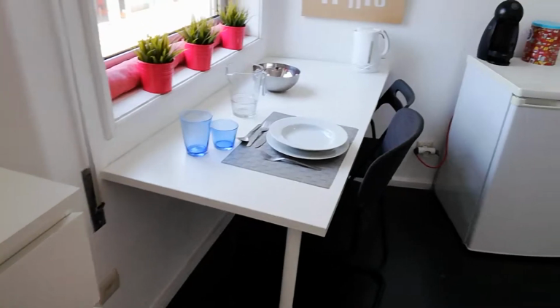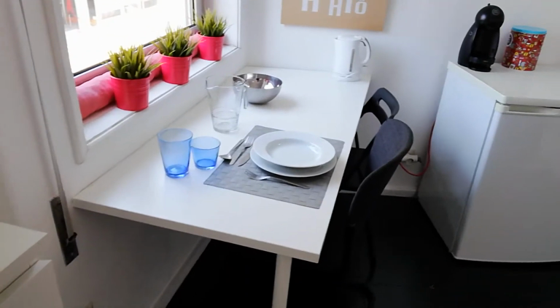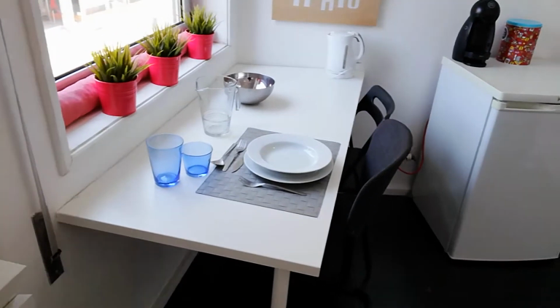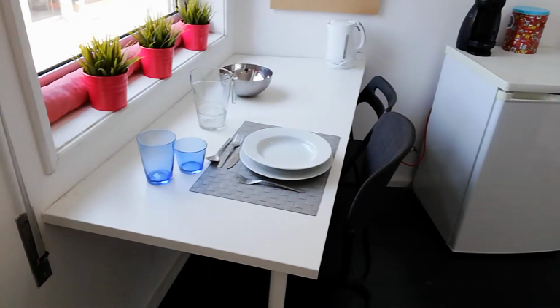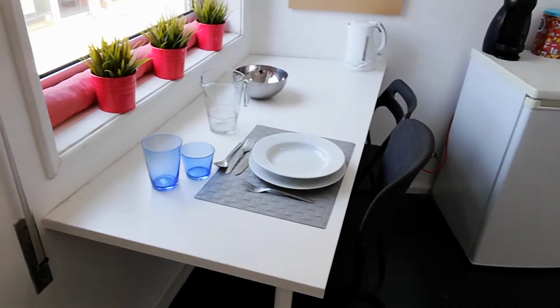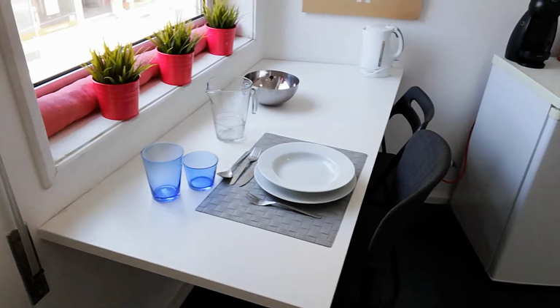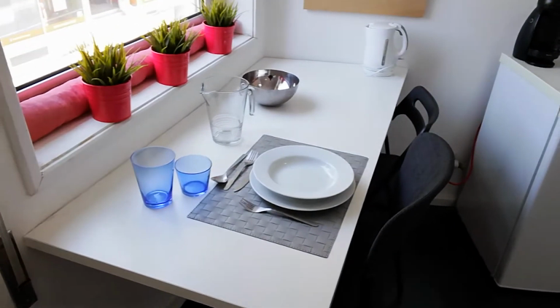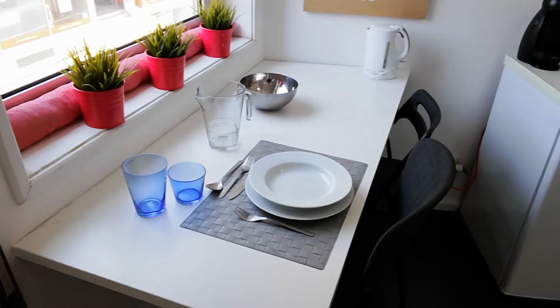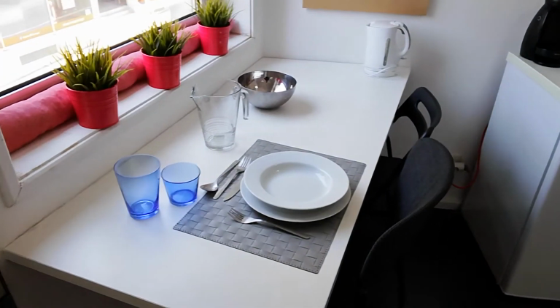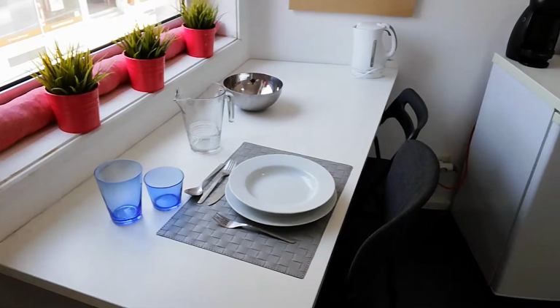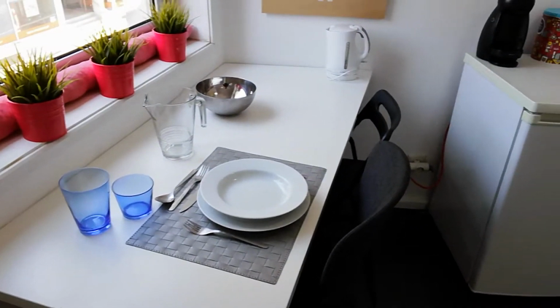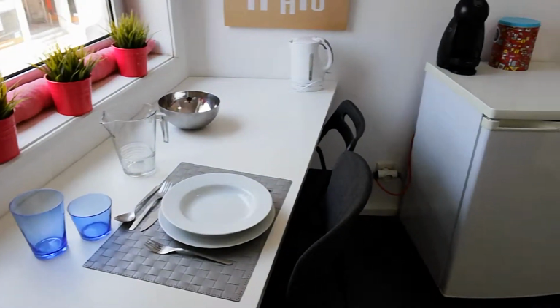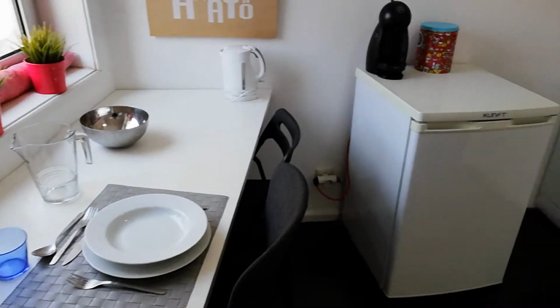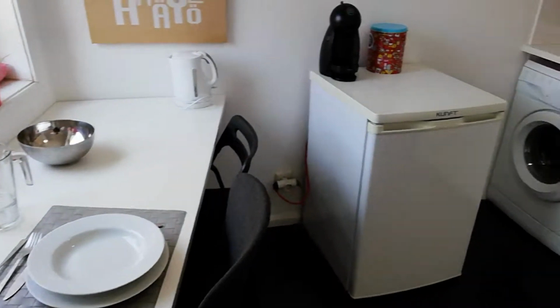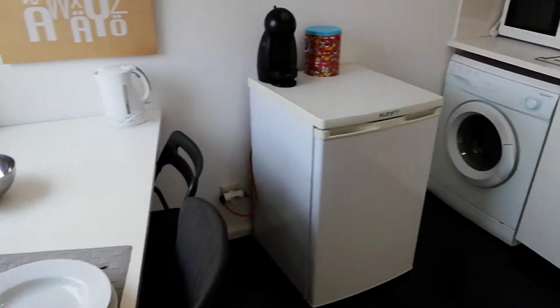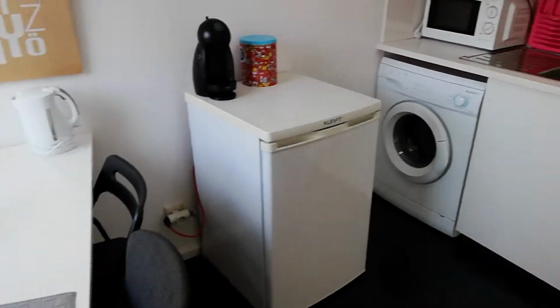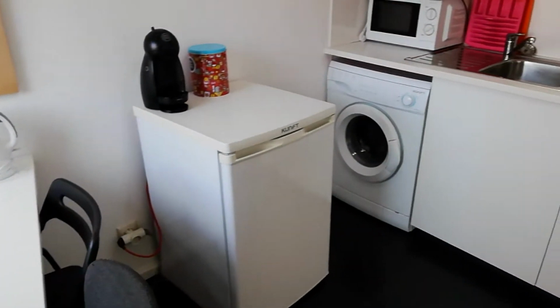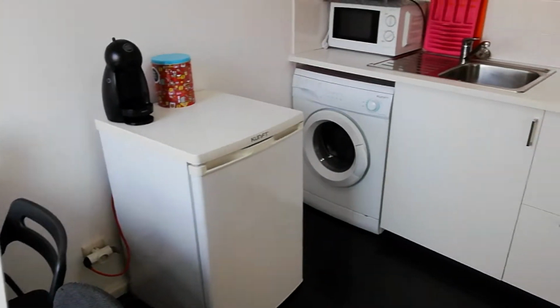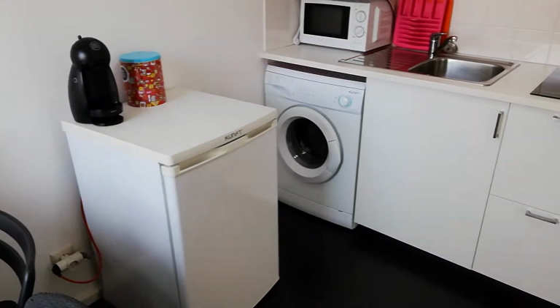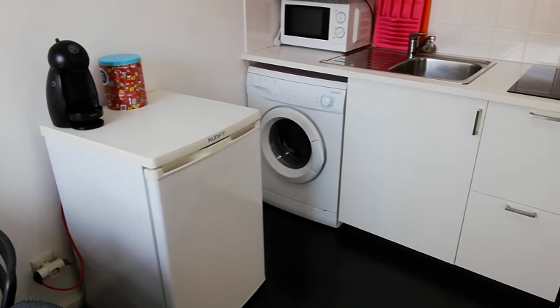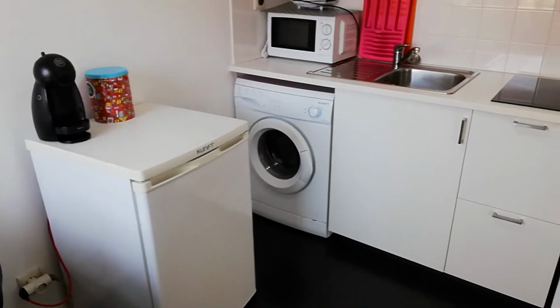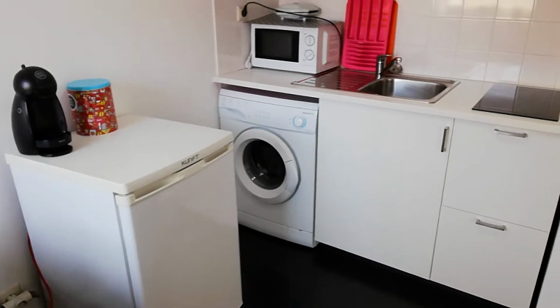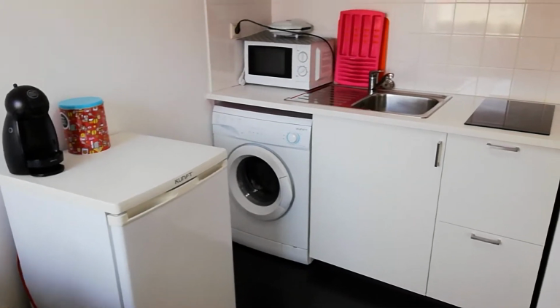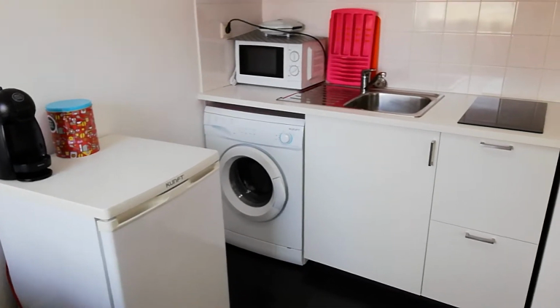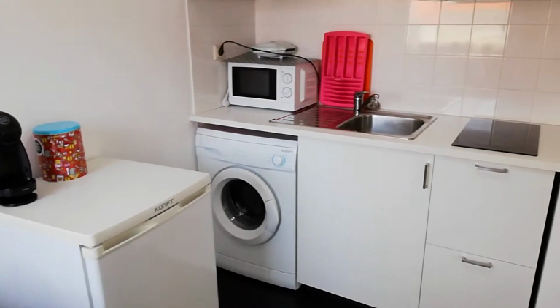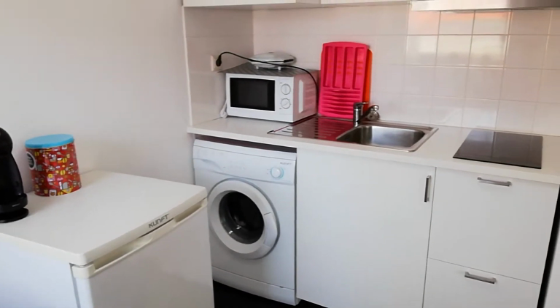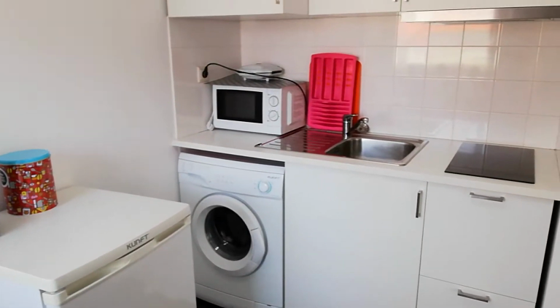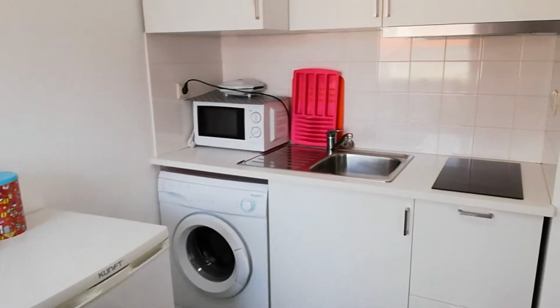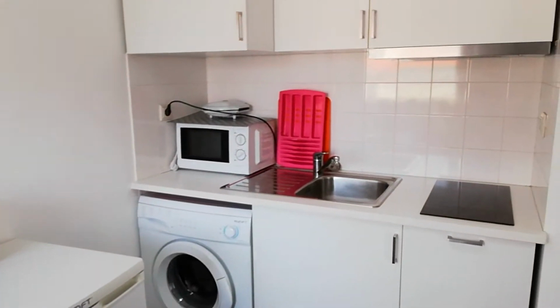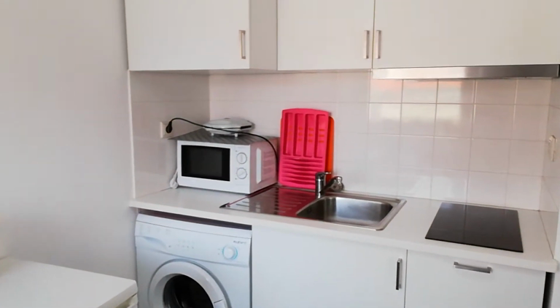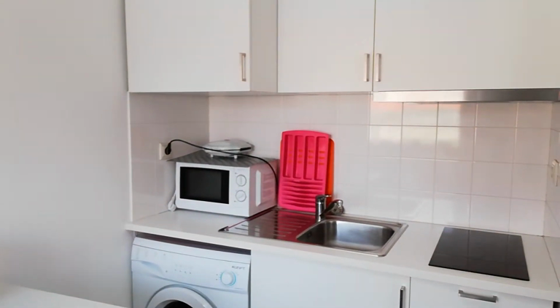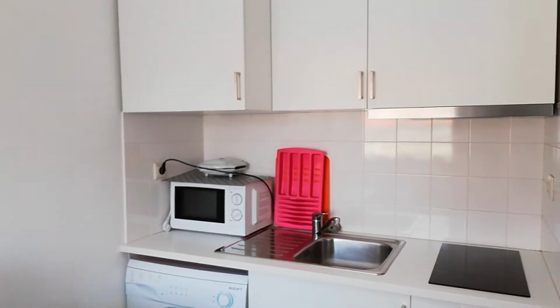Here we have the table. Refrigerator. Washing machine. Microwave. Kitchen cabinets.